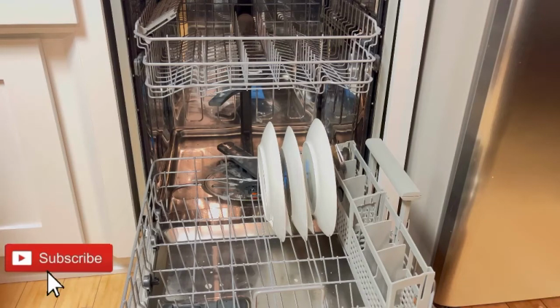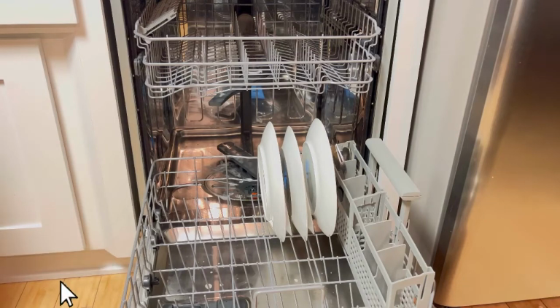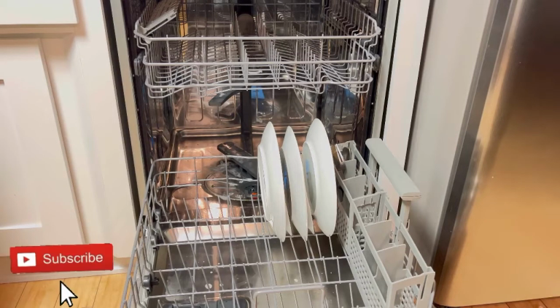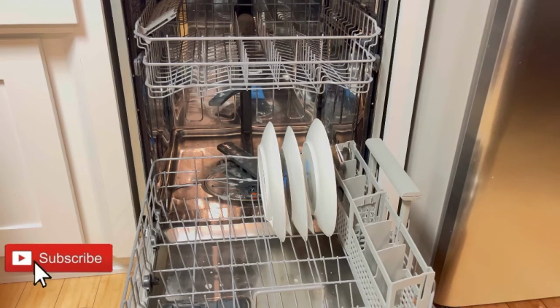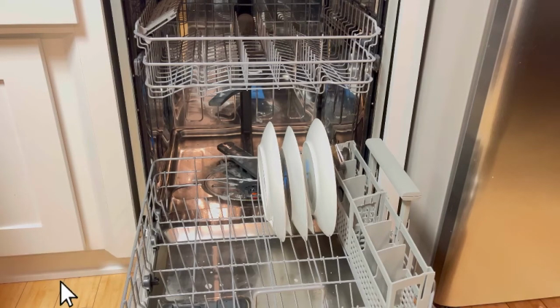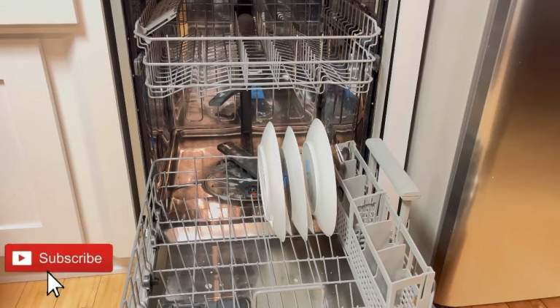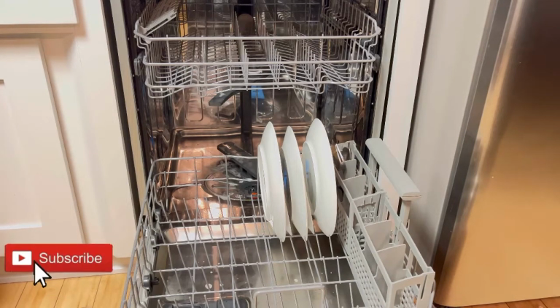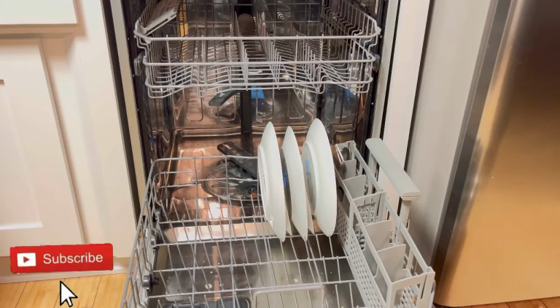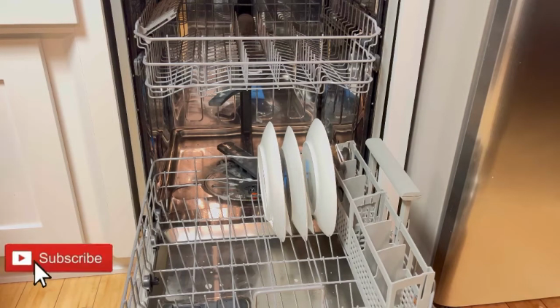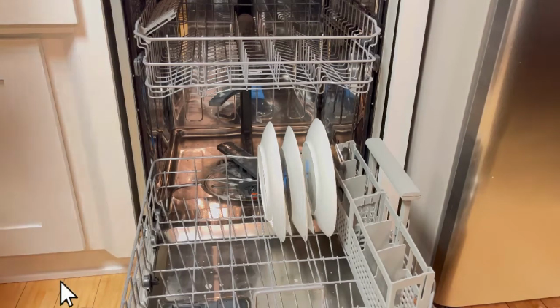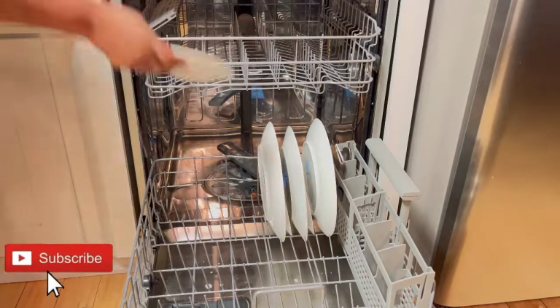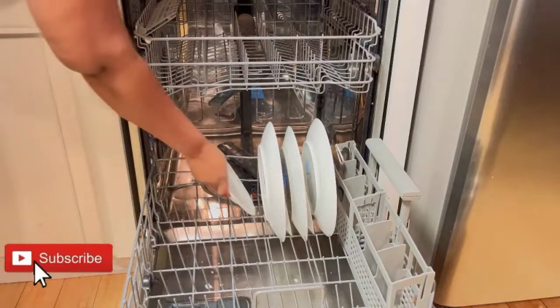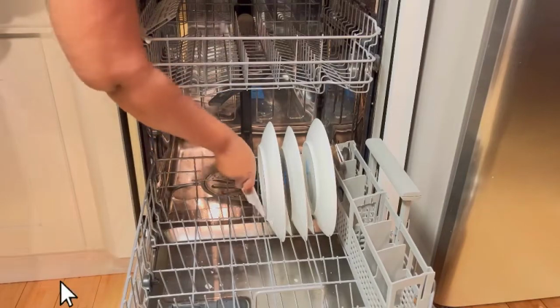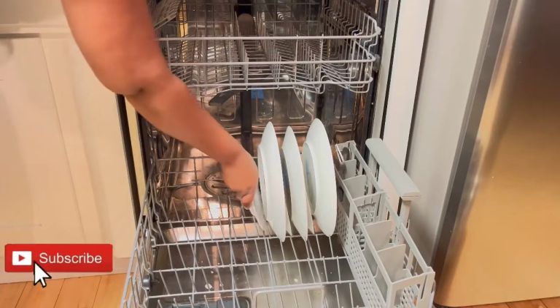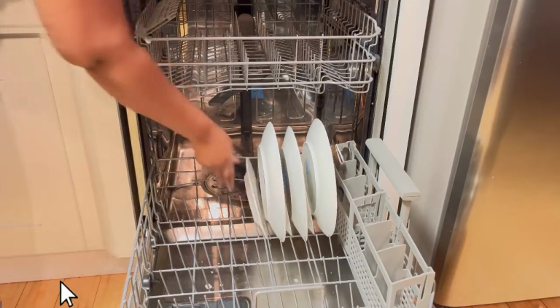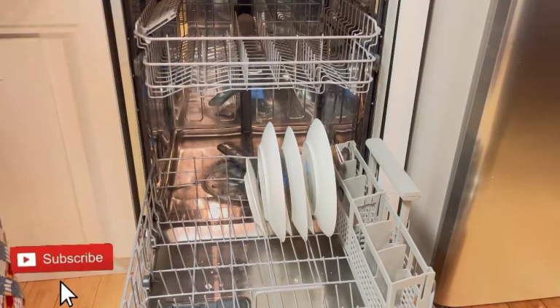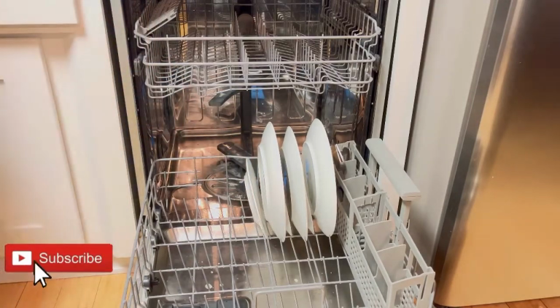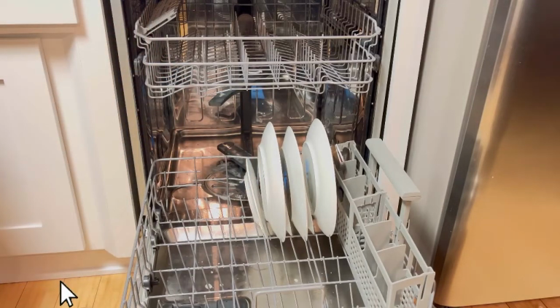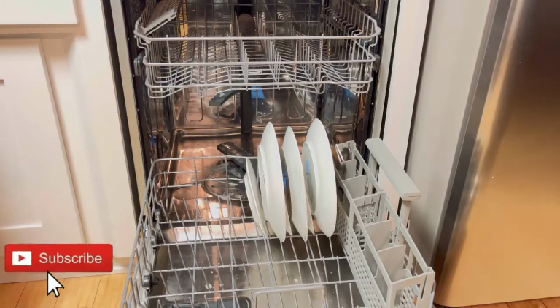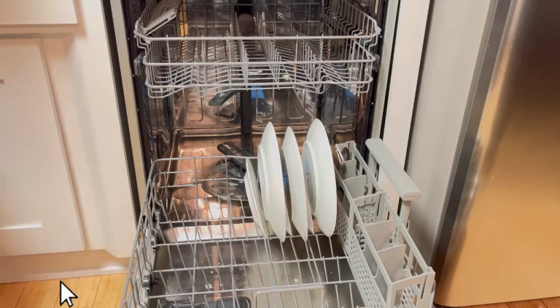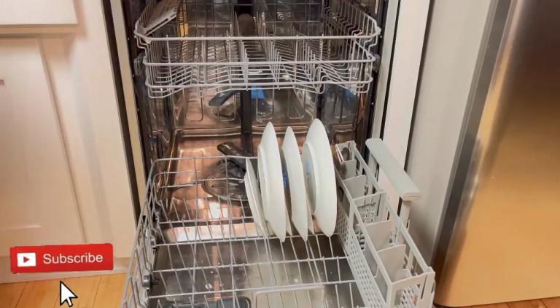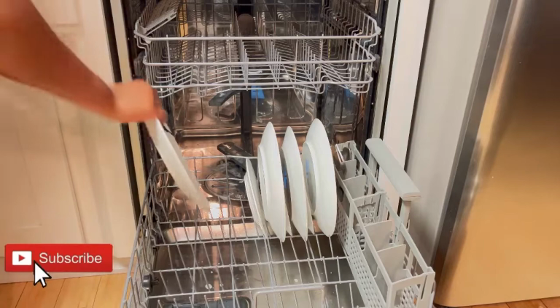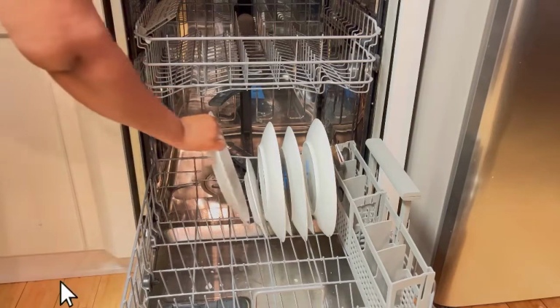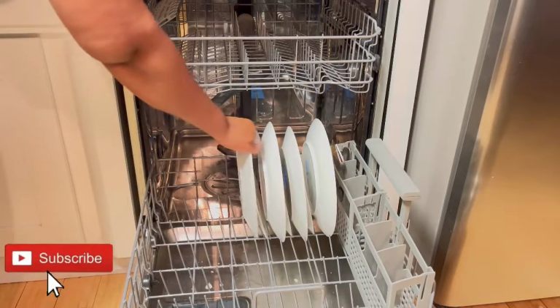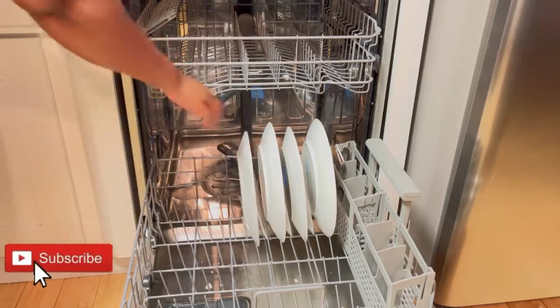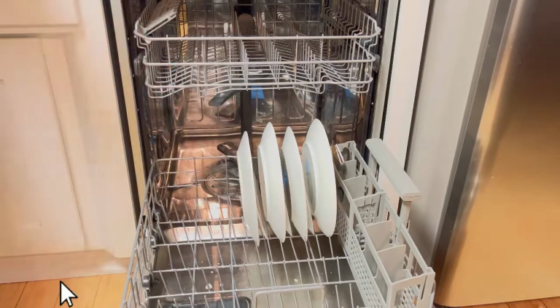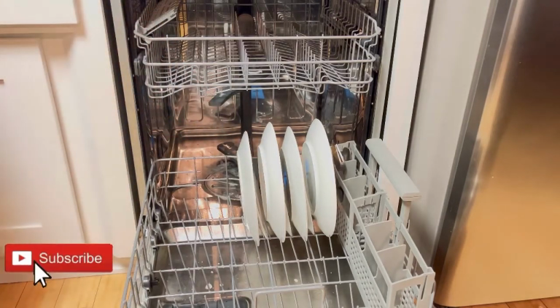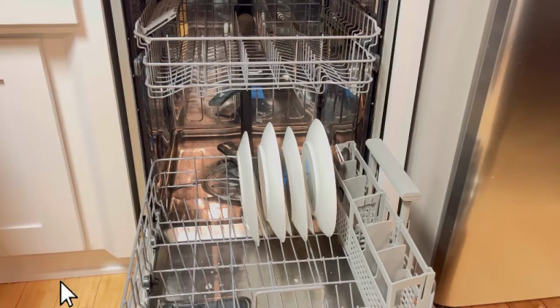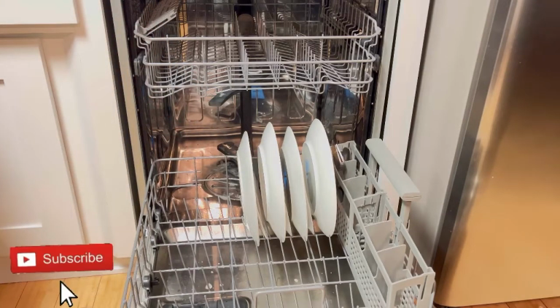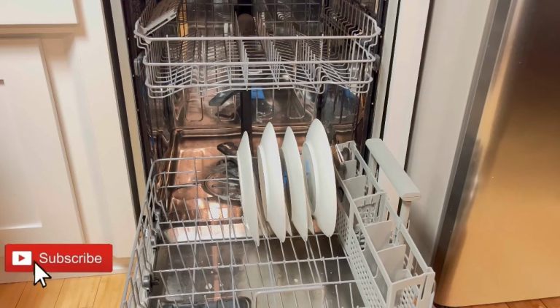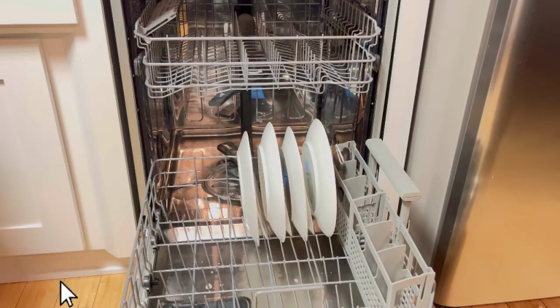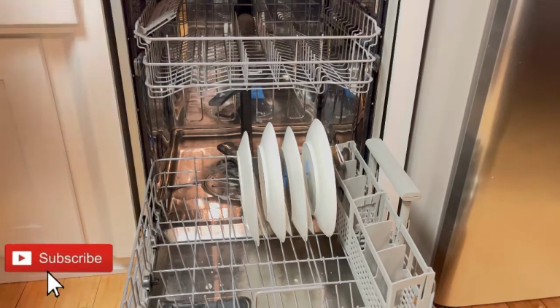If you notice that they are wet, that's the reason — I usually rinse them before putting them into the dishwasher, taking off all the food, so that way they get washed effectively.